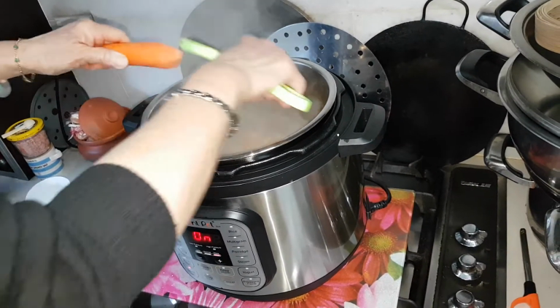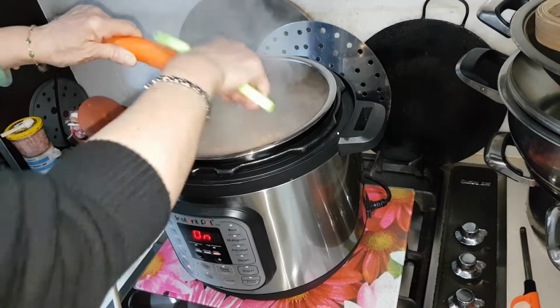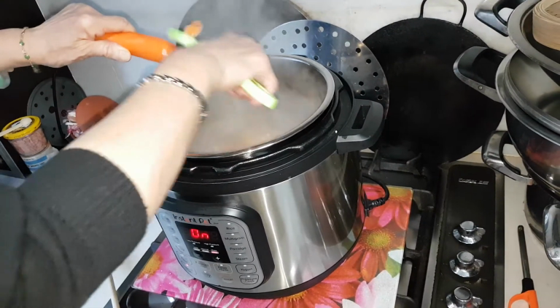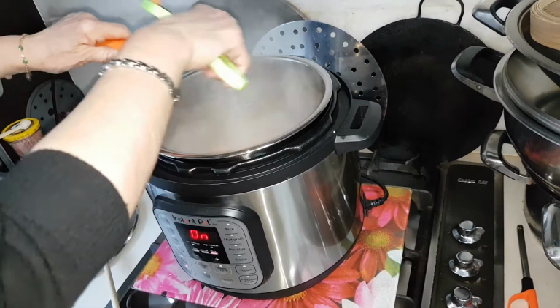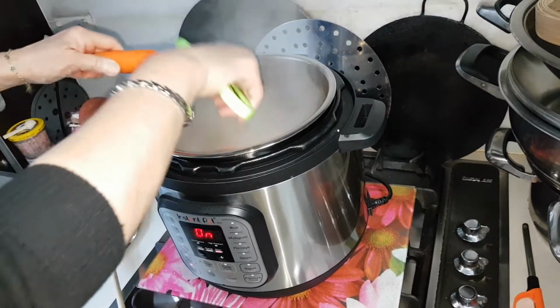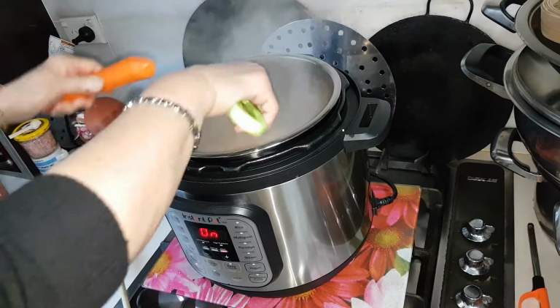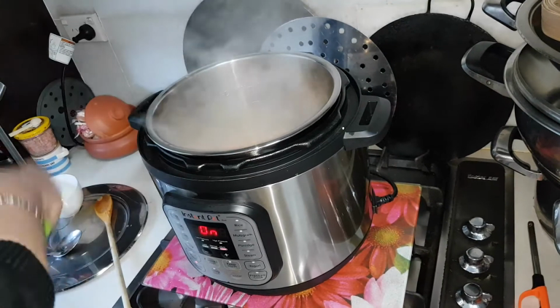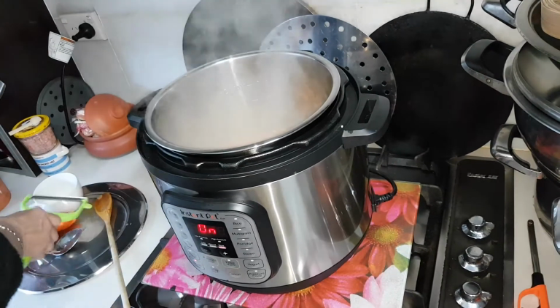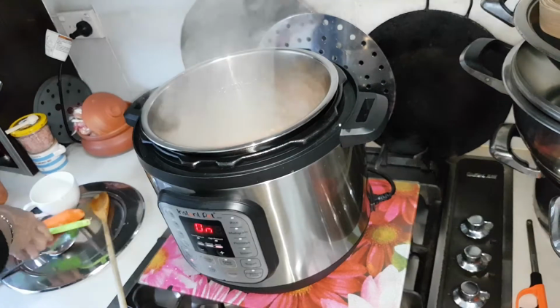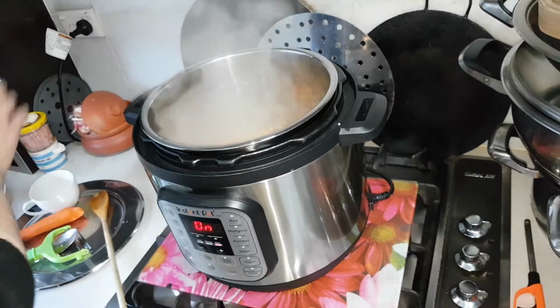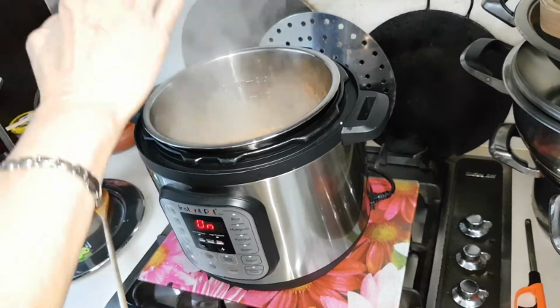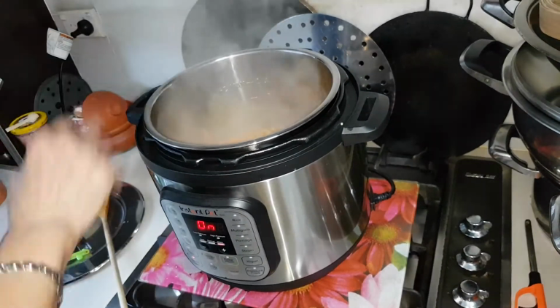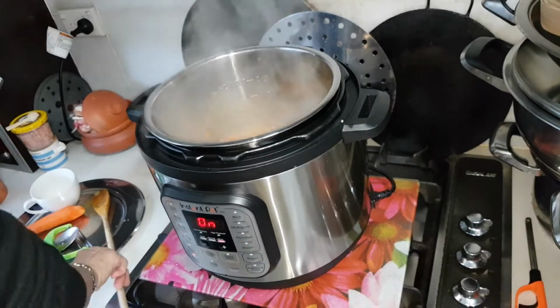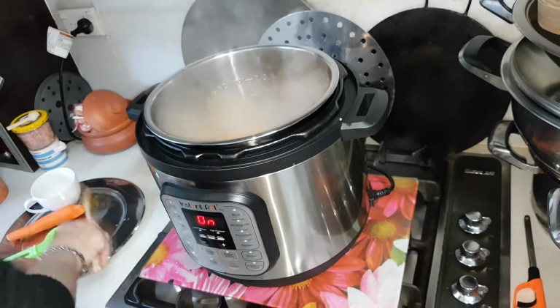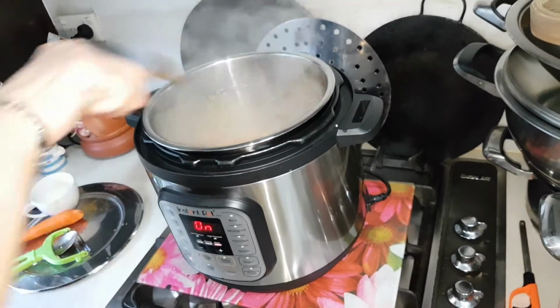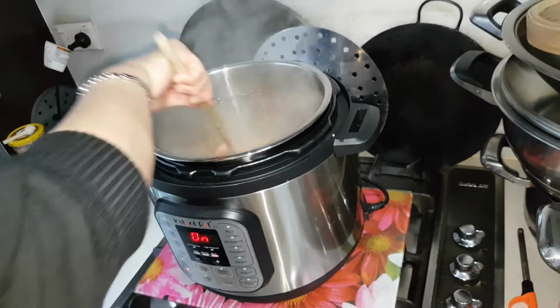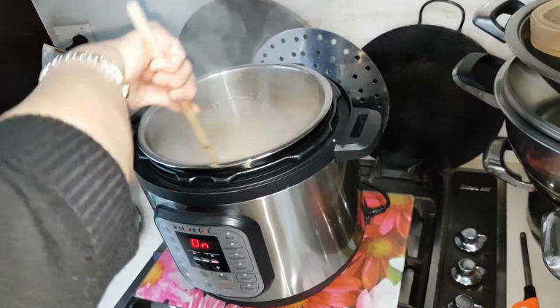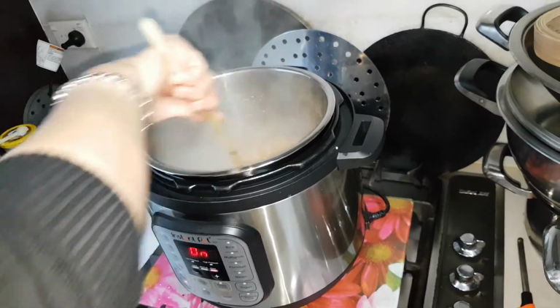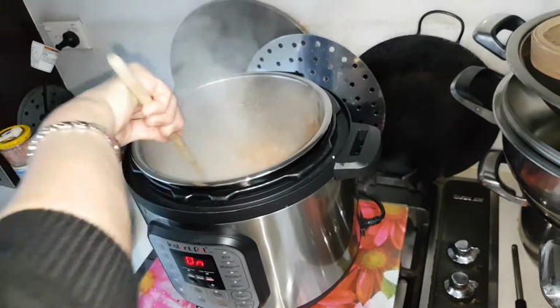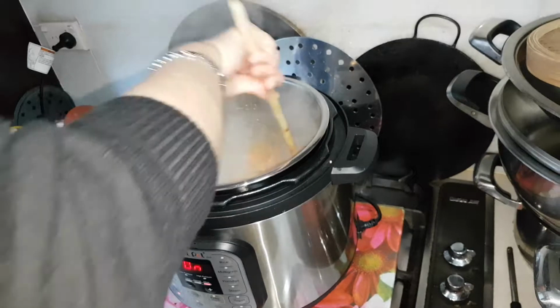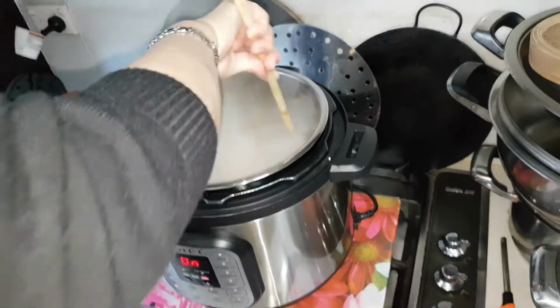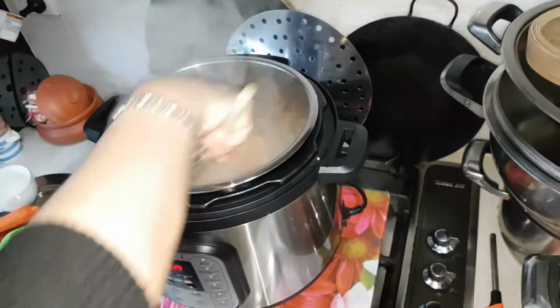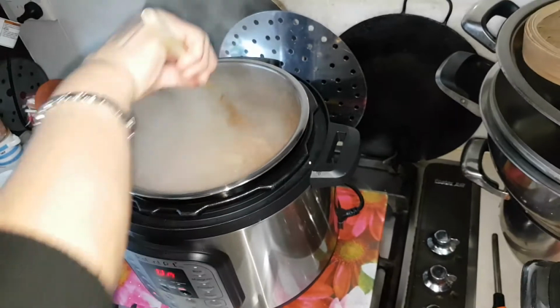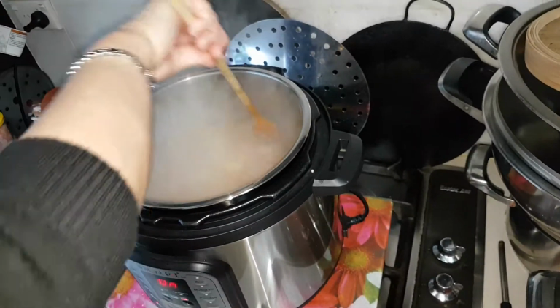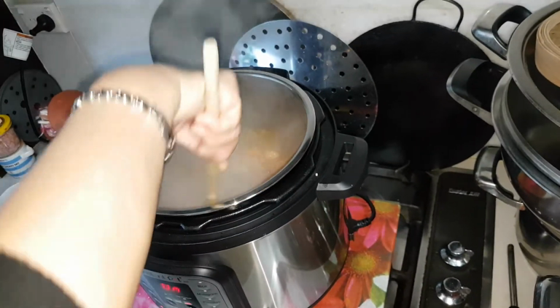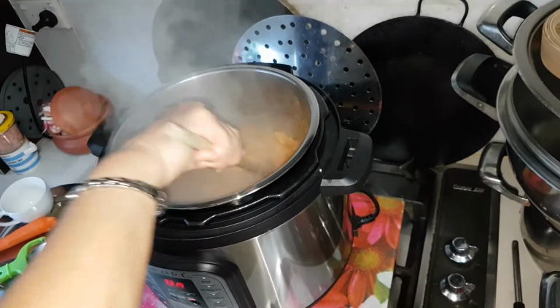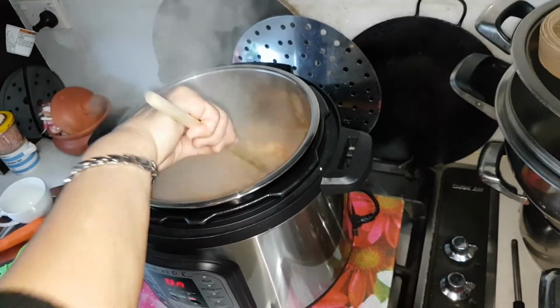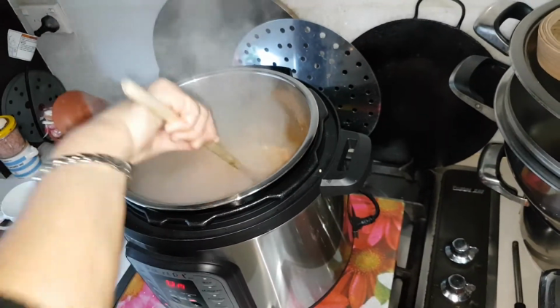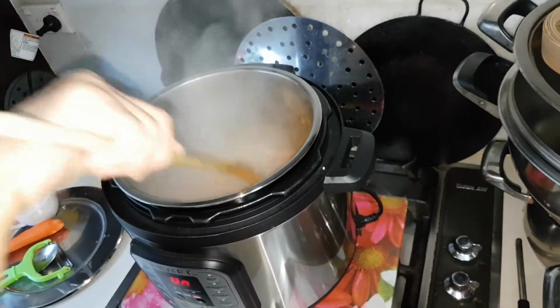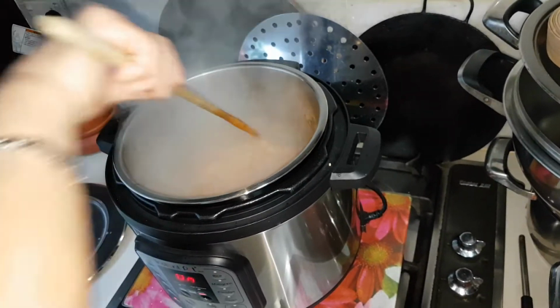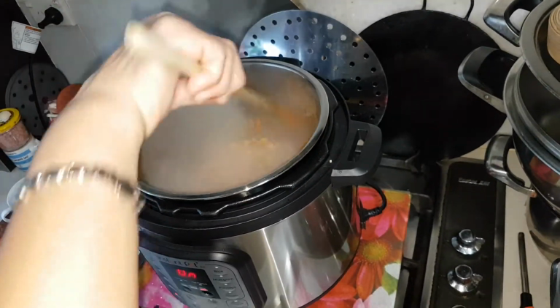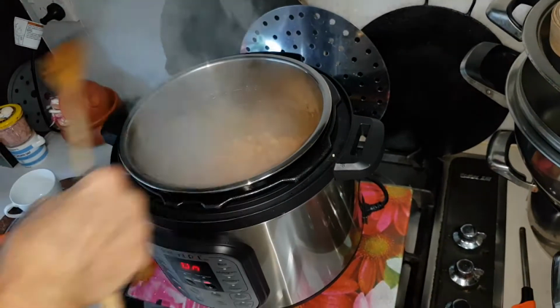I'm just showing you how I did it before. You can do that. I tasted it, it's so tasty. You know you can eat carrot raw, right? So this is on super heat.